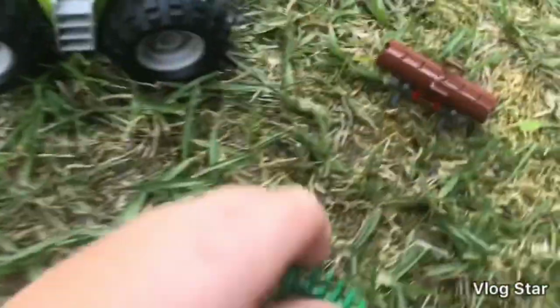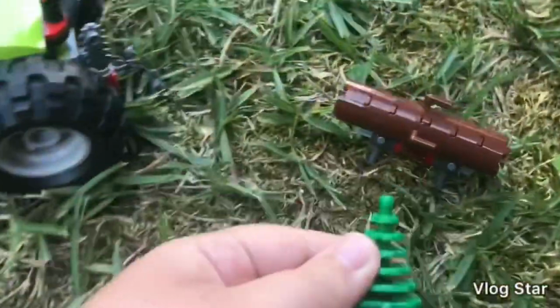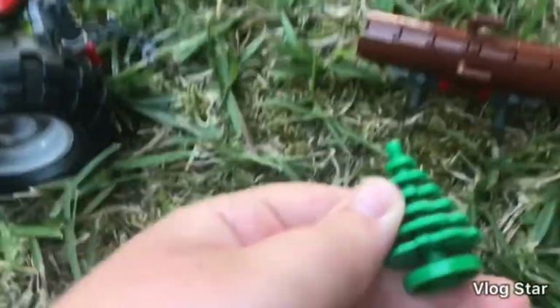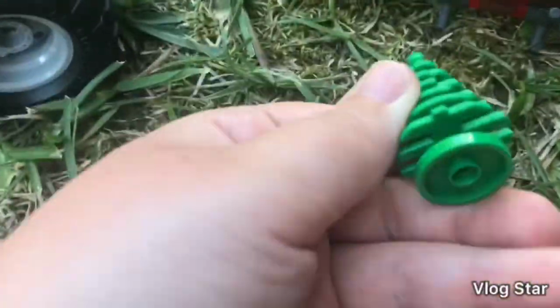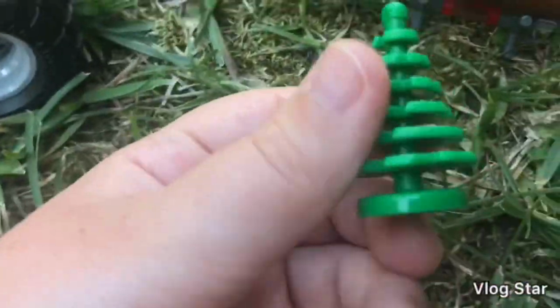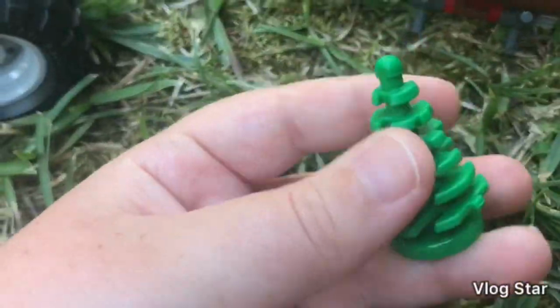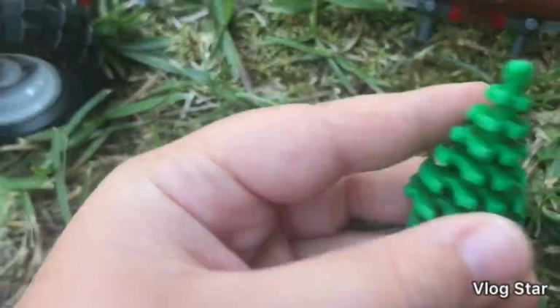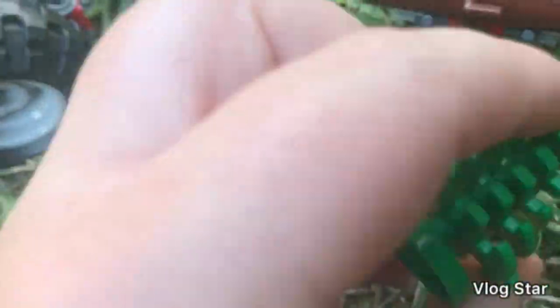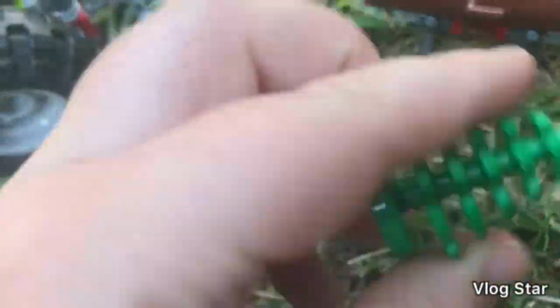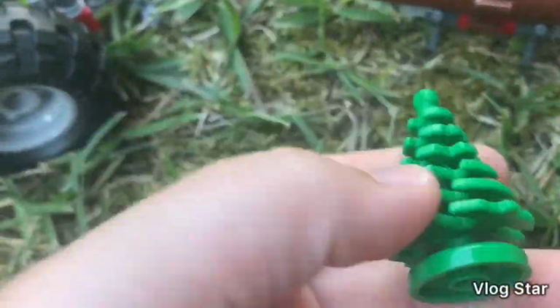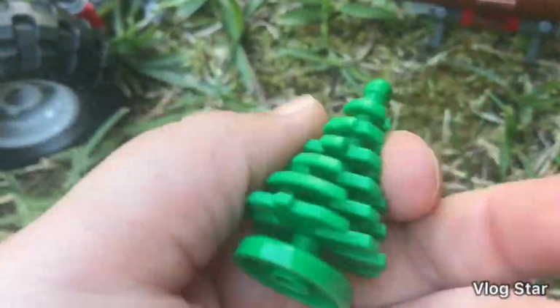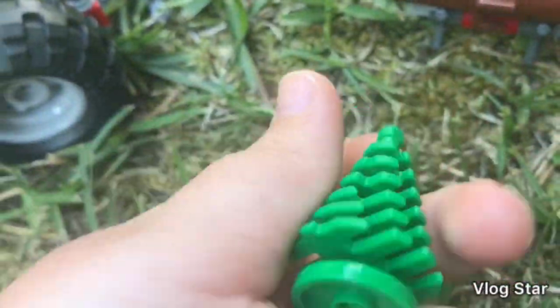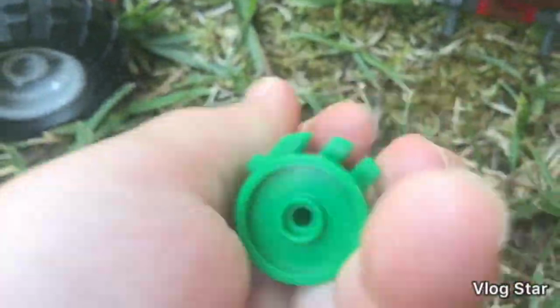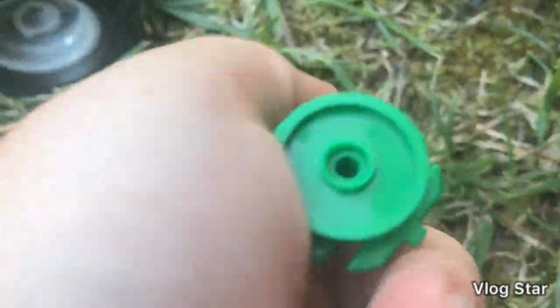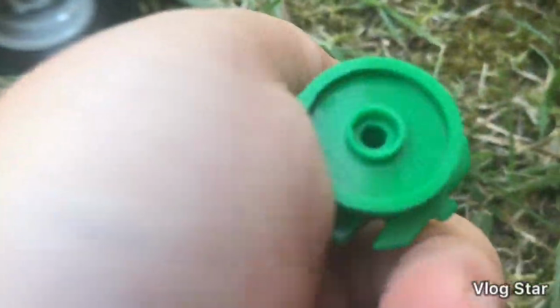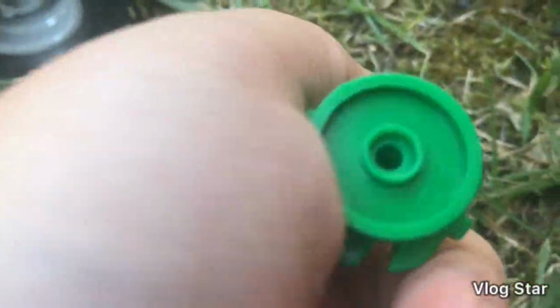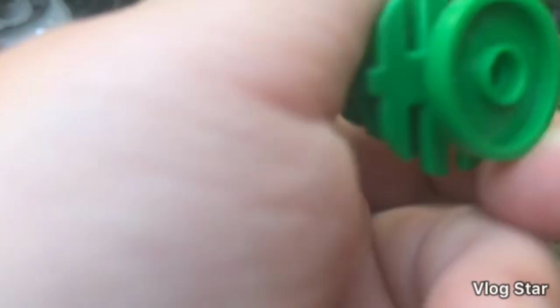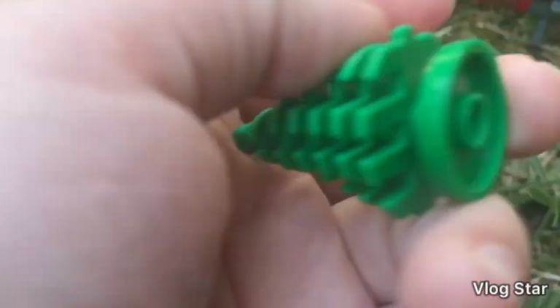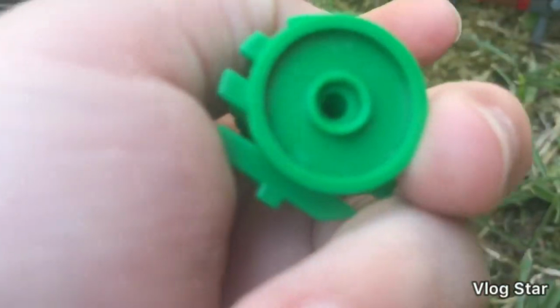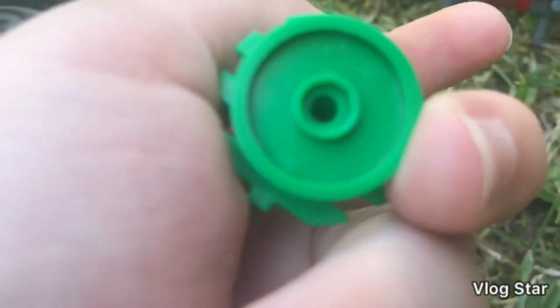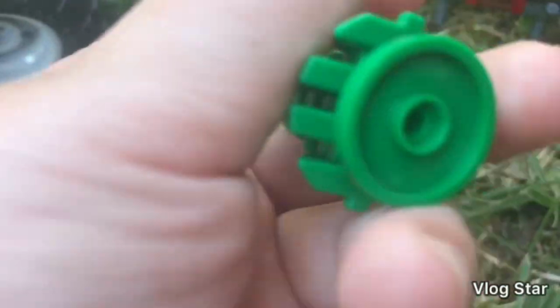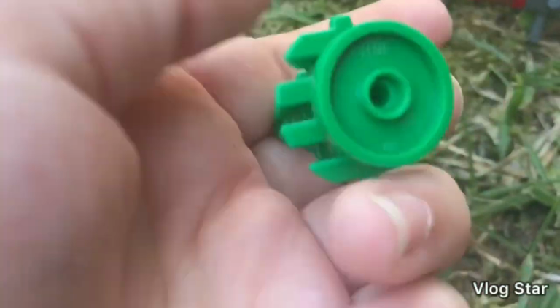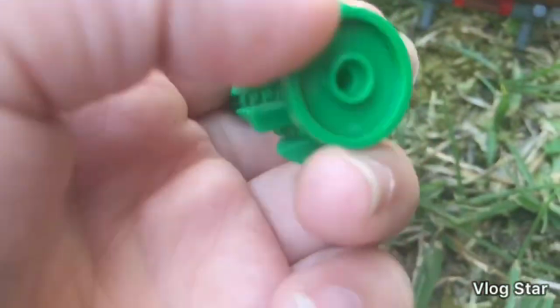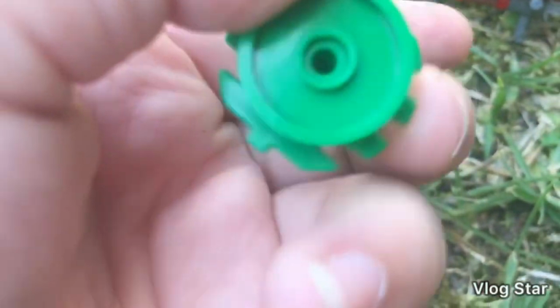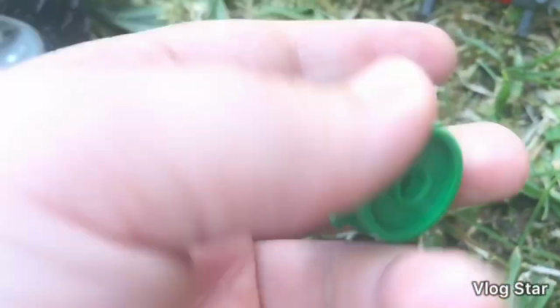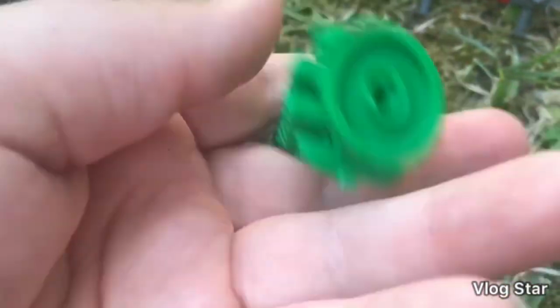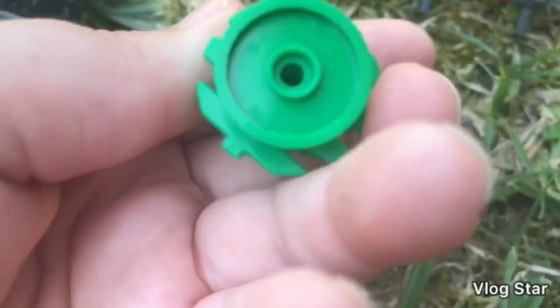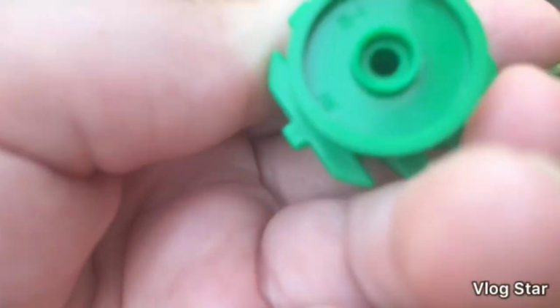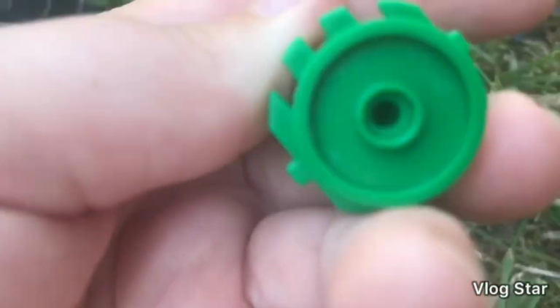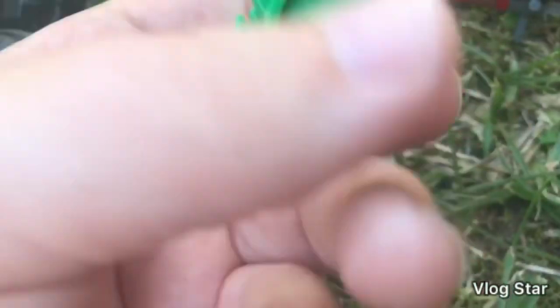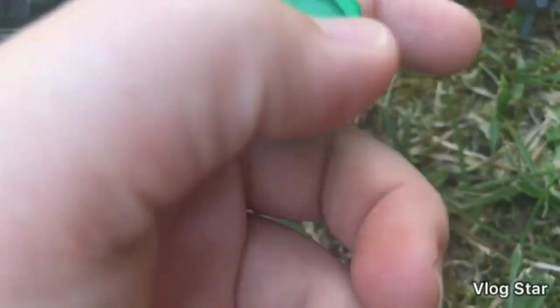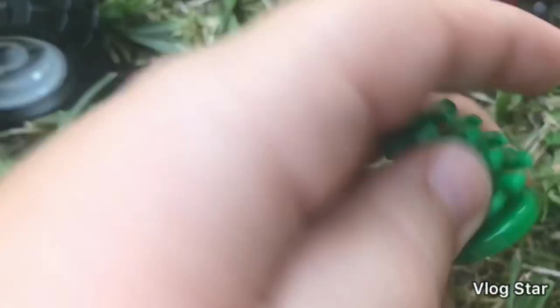You also get one of the trees — just a single piece — that's on a two-by-two that can be connected by two-by-two studs, but it has one stud on the bottom.